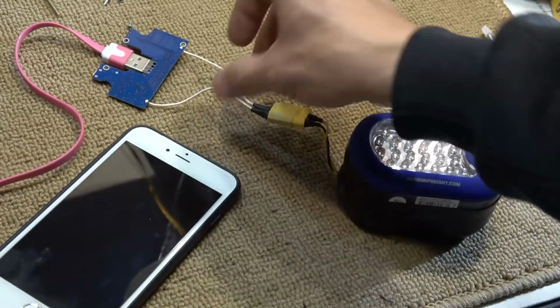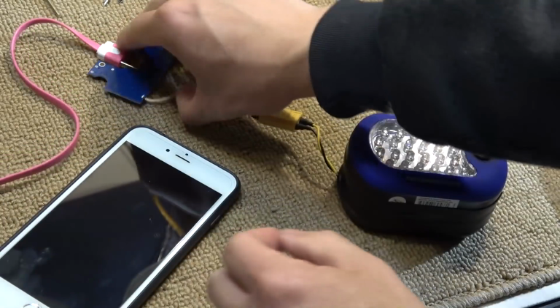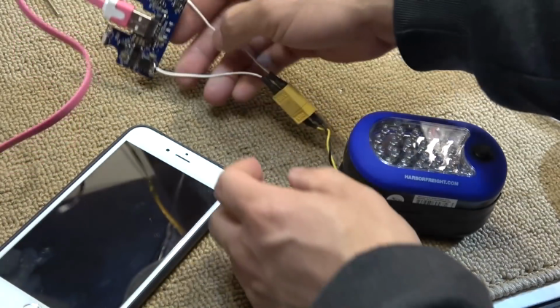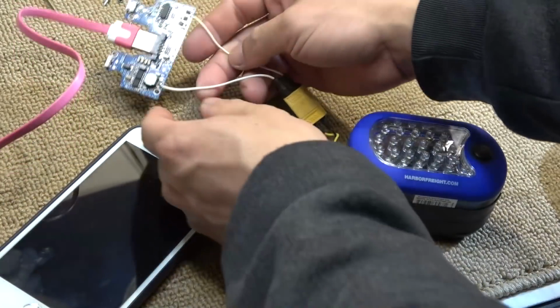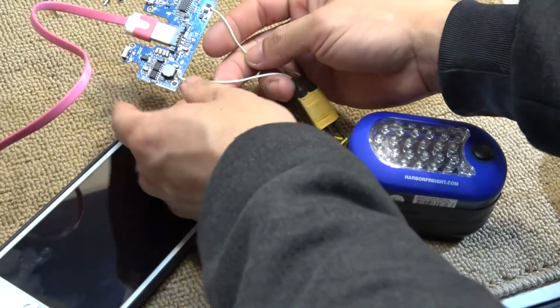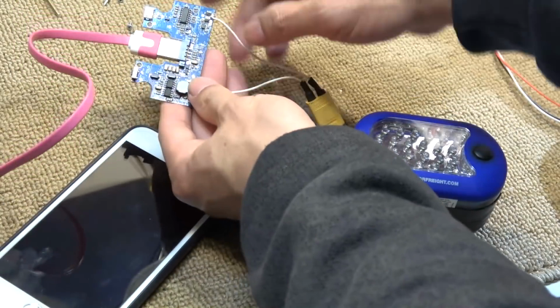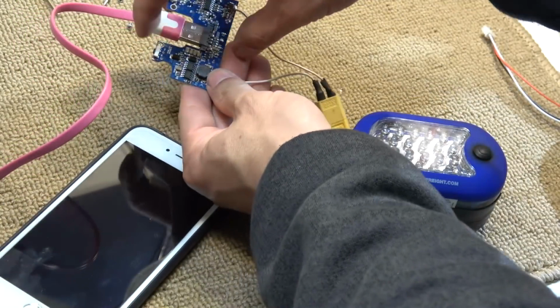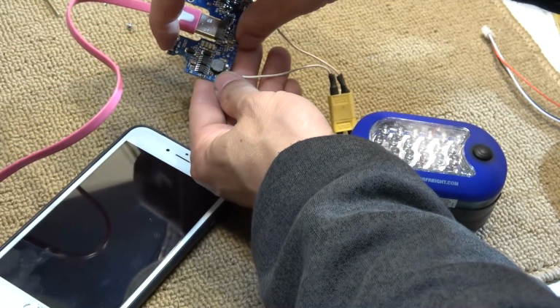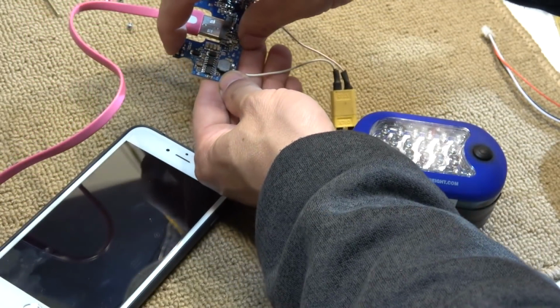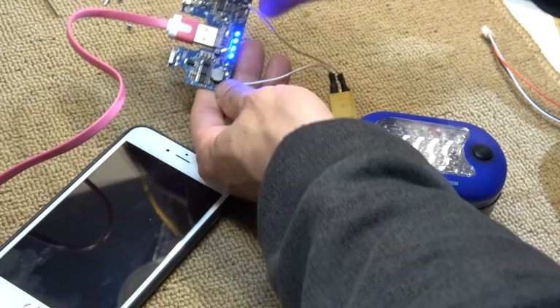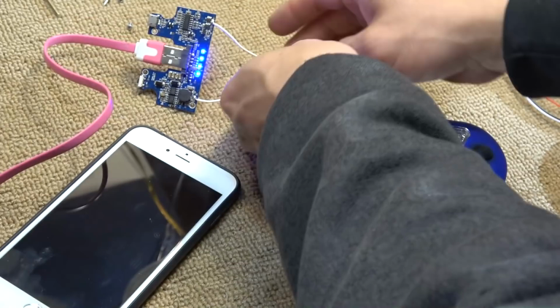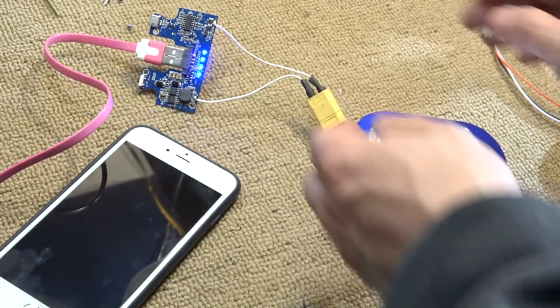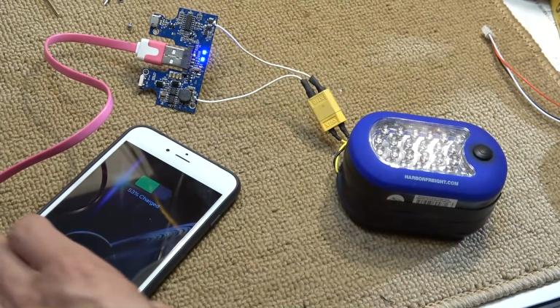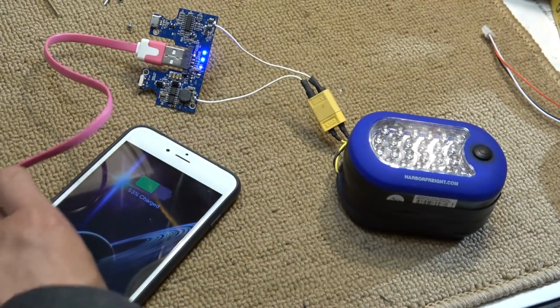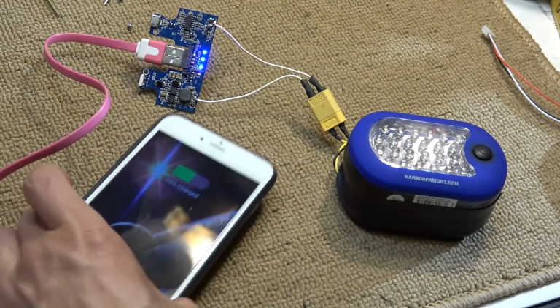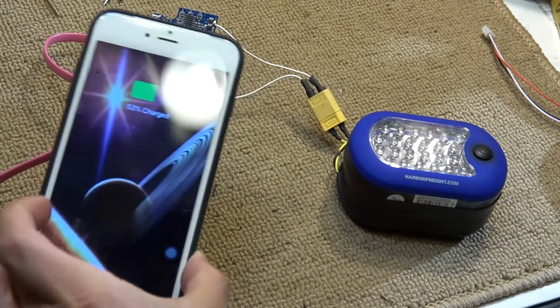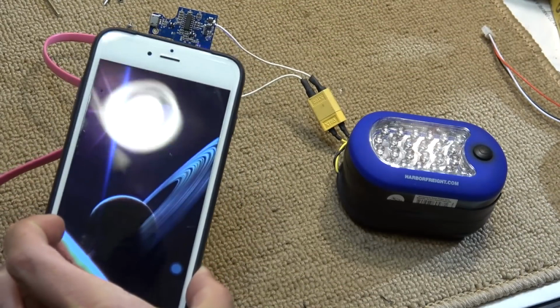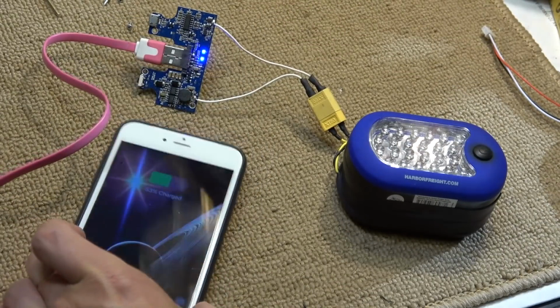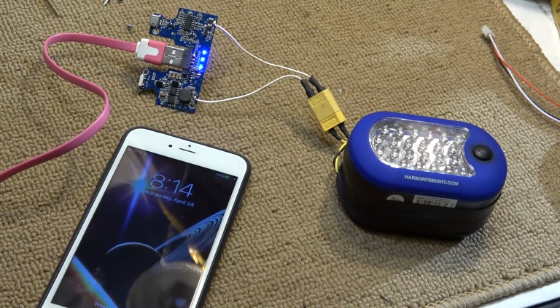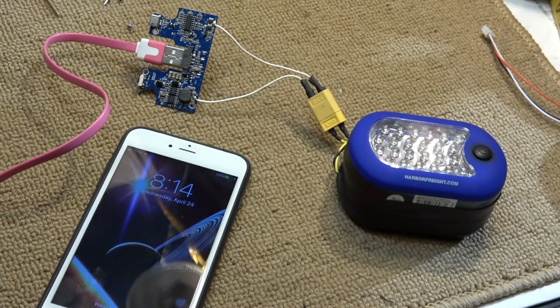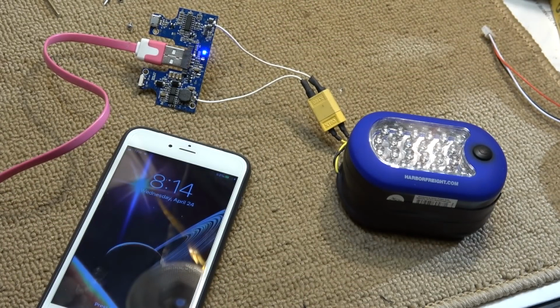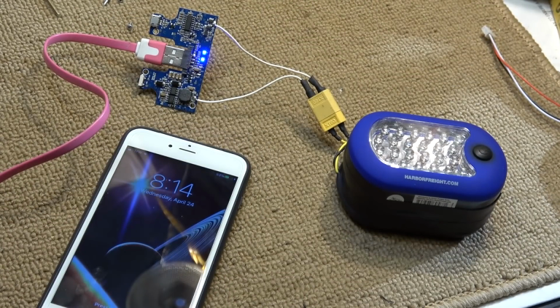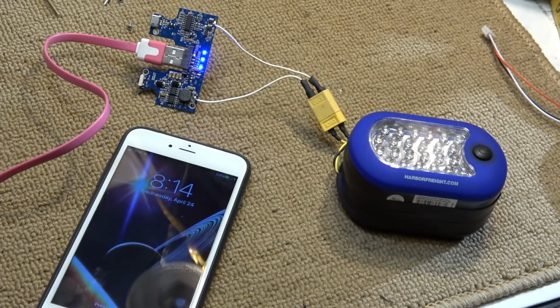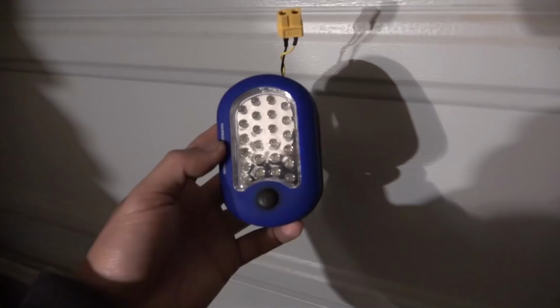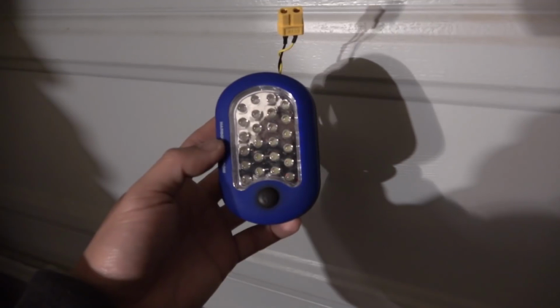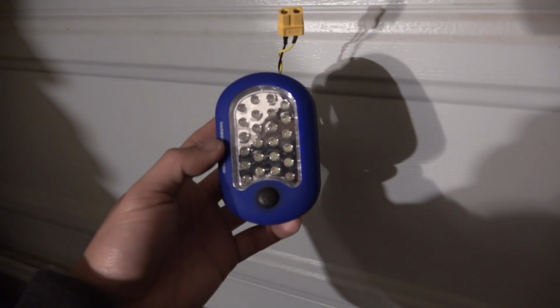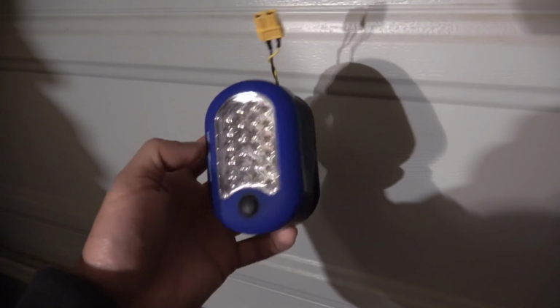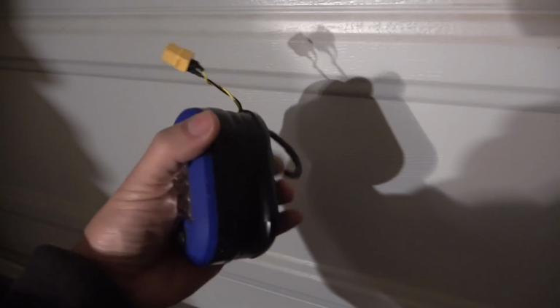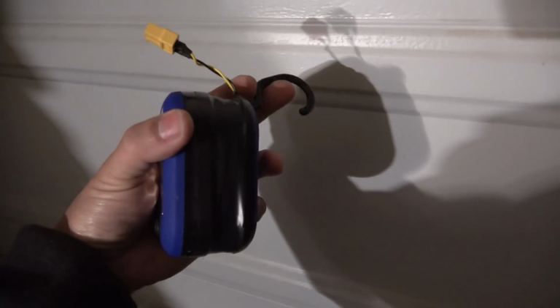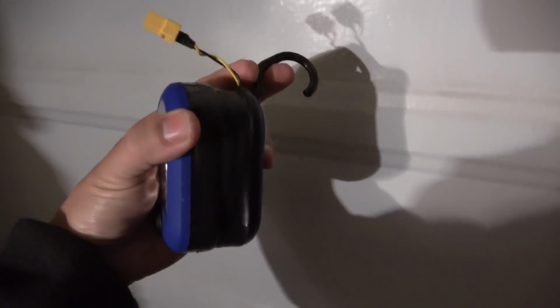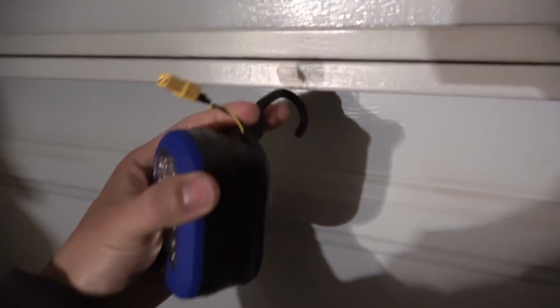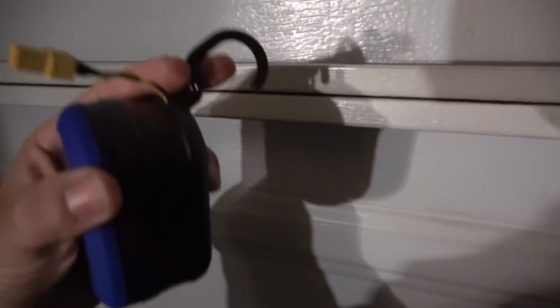I'm just going to turn this on — that's the button. Boom, it's charging the phone. And that's all I have for now. Thanks for watching, see you next time.